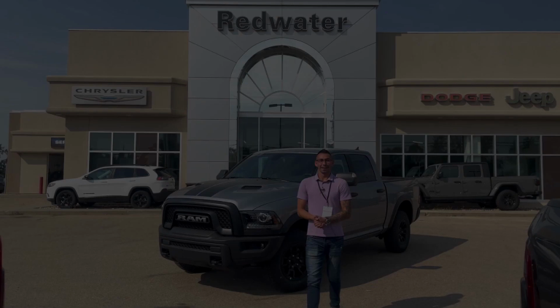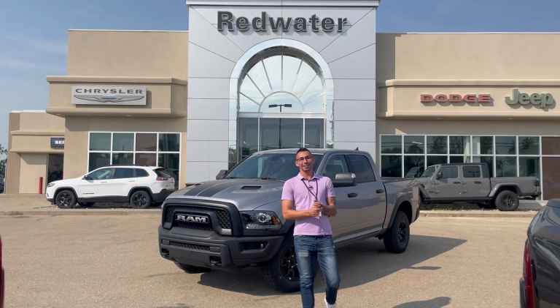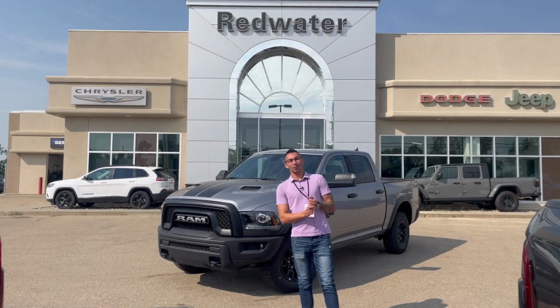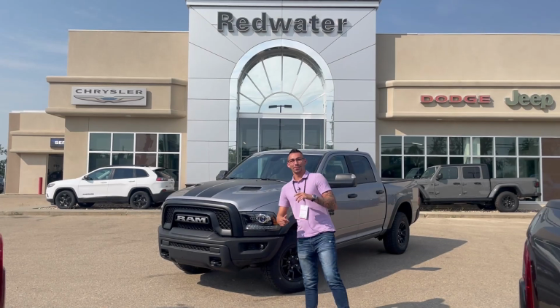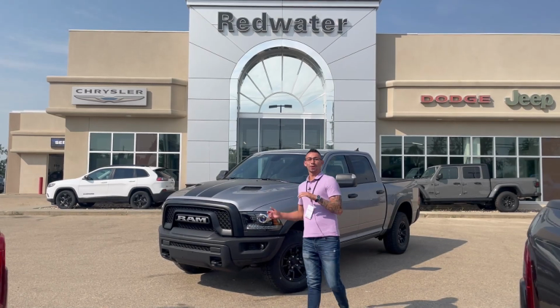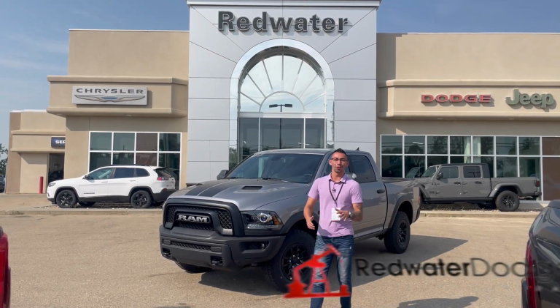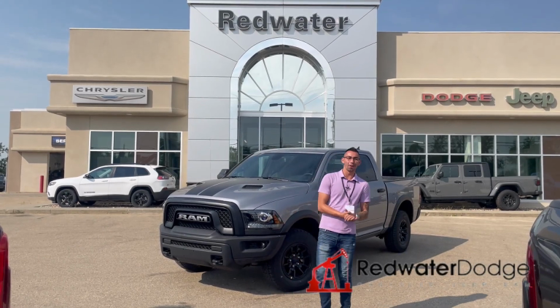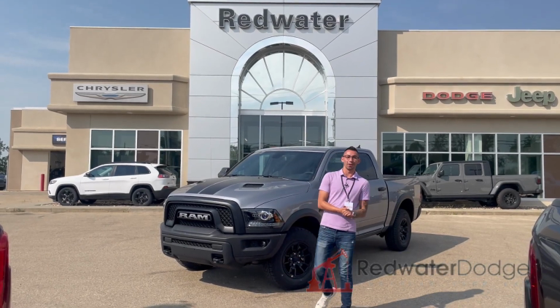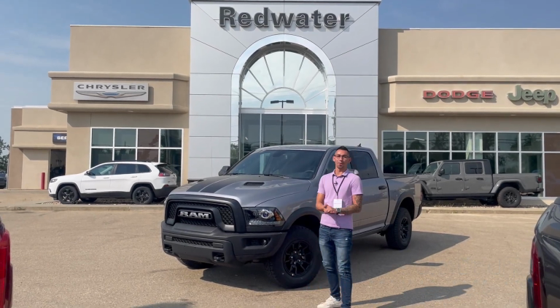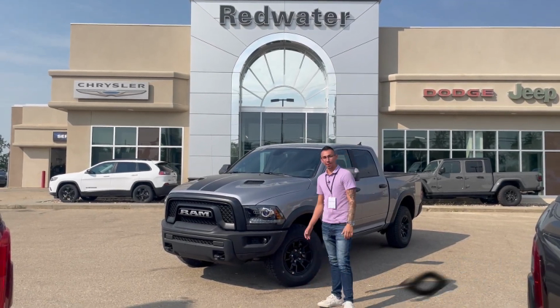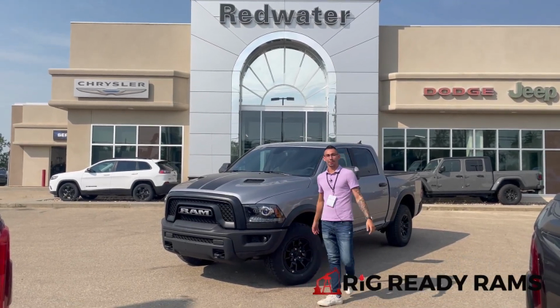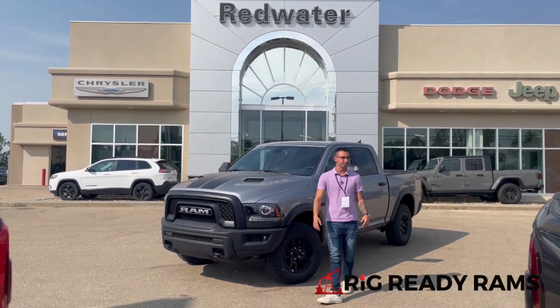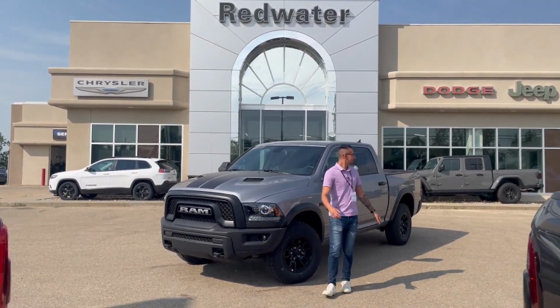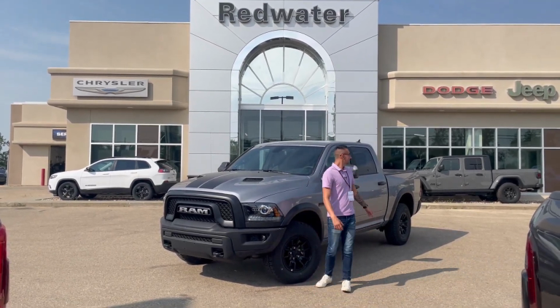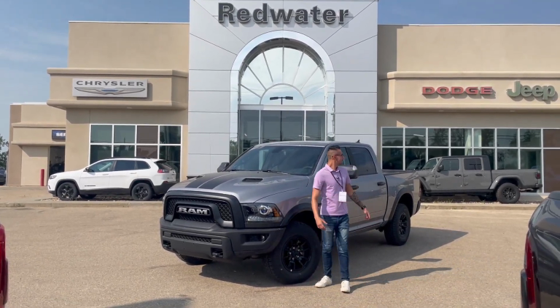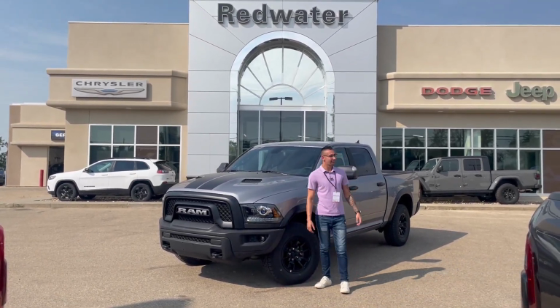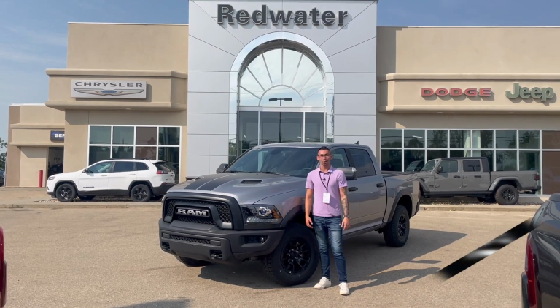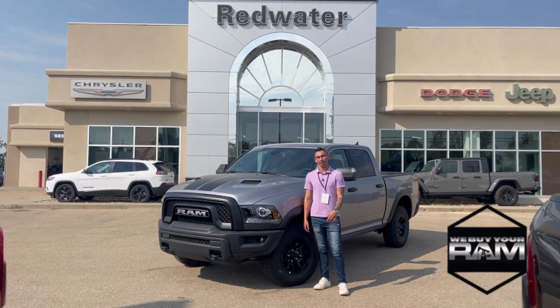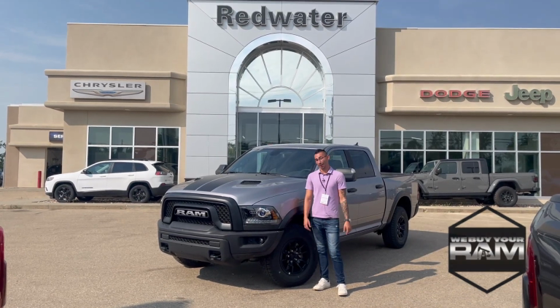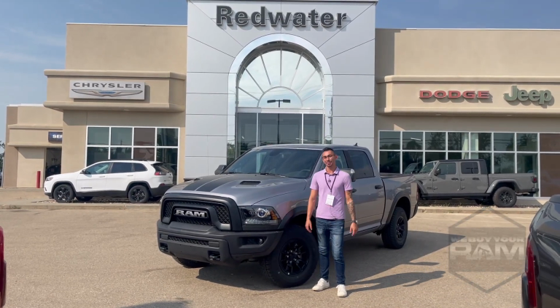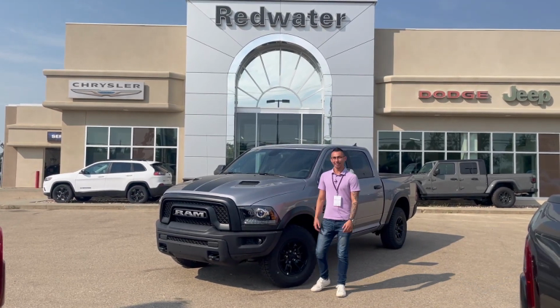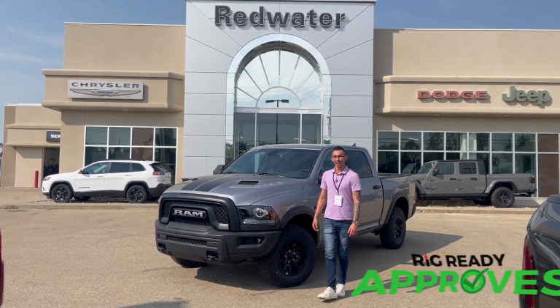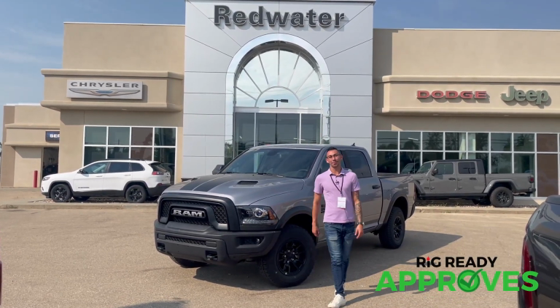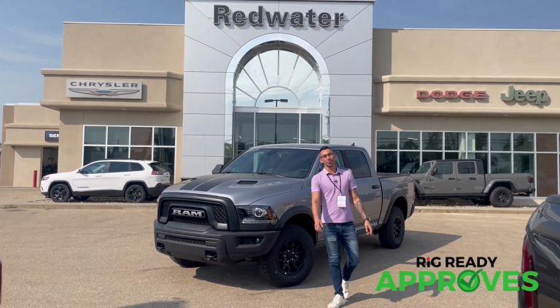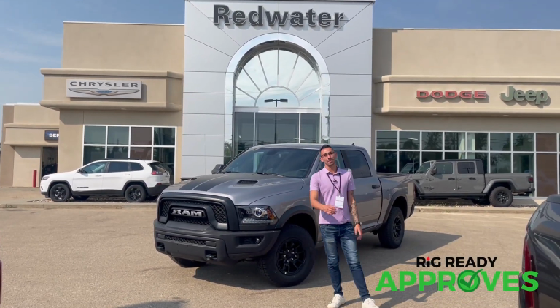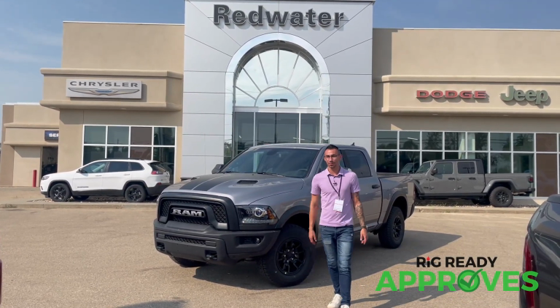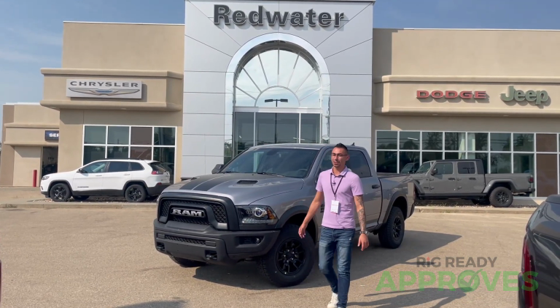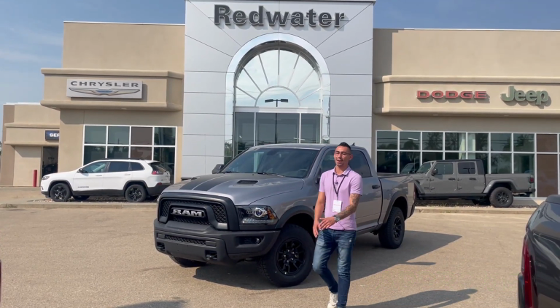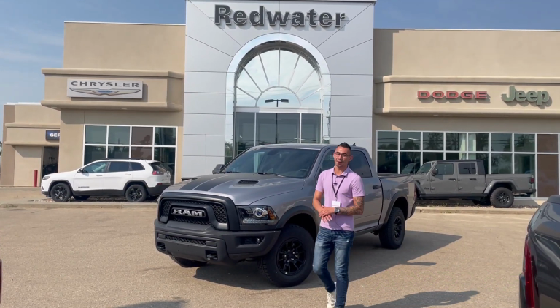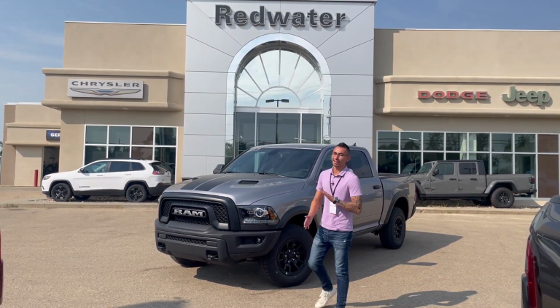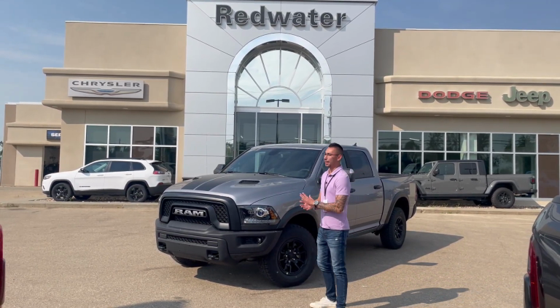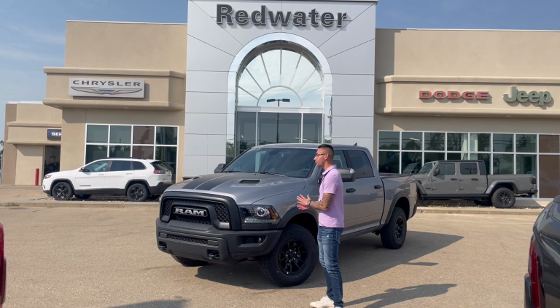Hey guys, Adrian here from Redwater Dodge, the home of the Rig Ready Rams. Now we buy your Rams and we have Rig Ready approvals to make sure everybody gets approved.